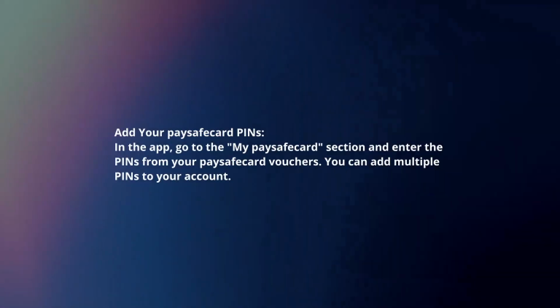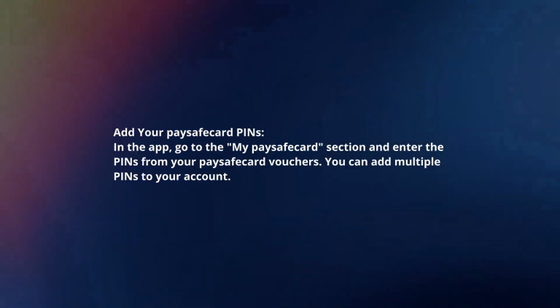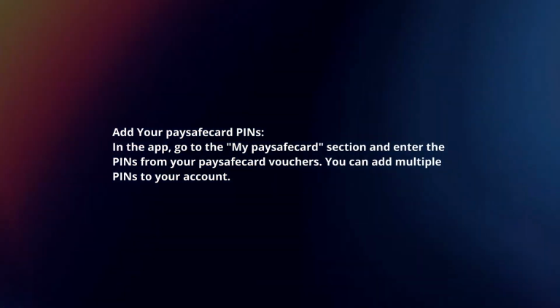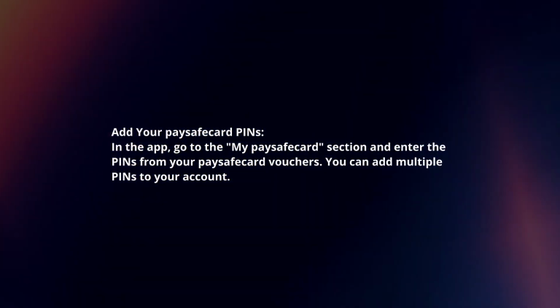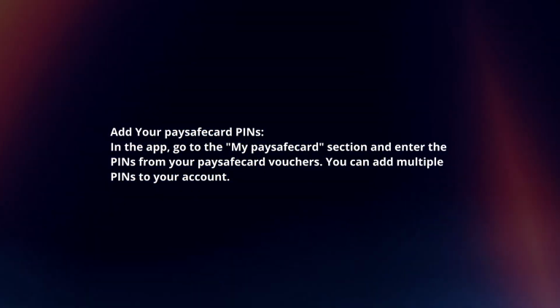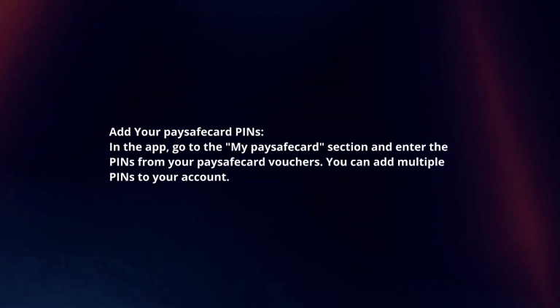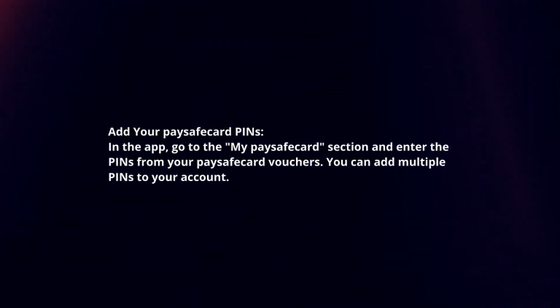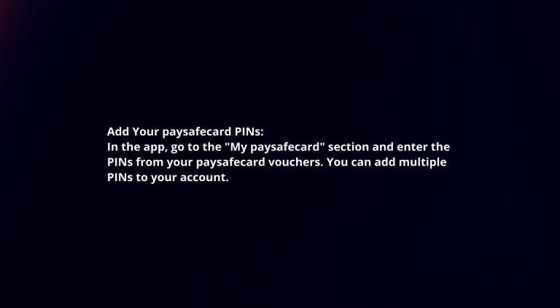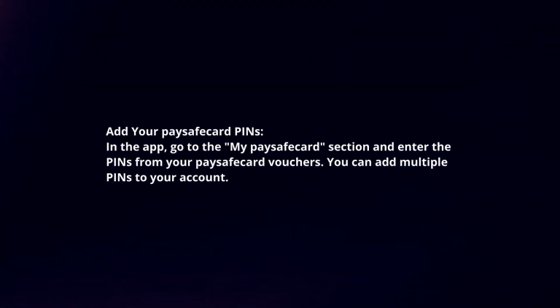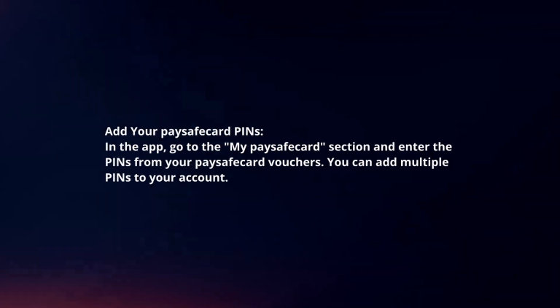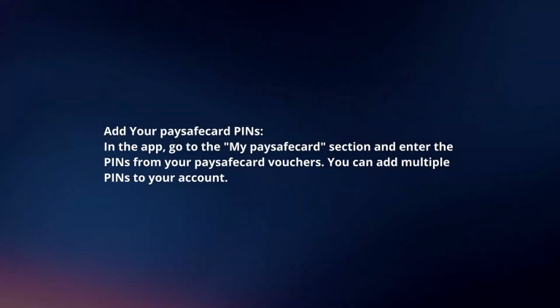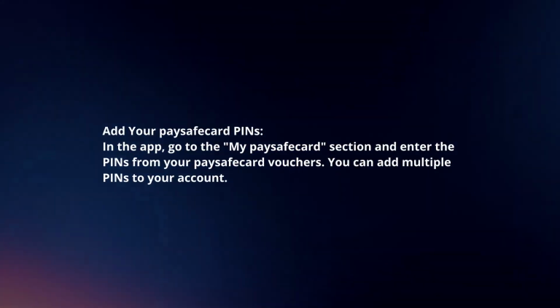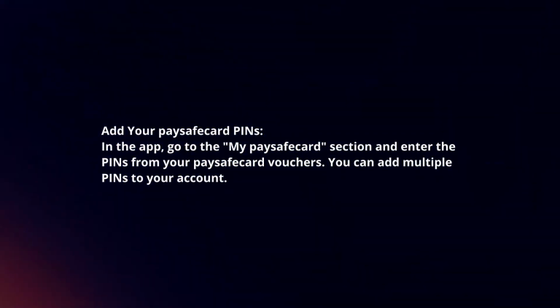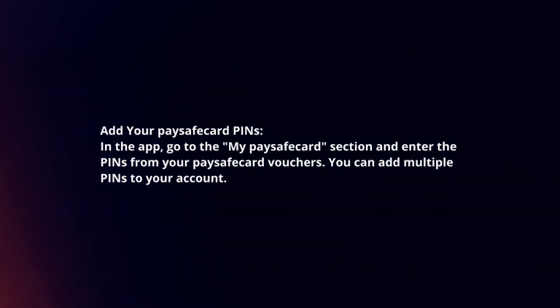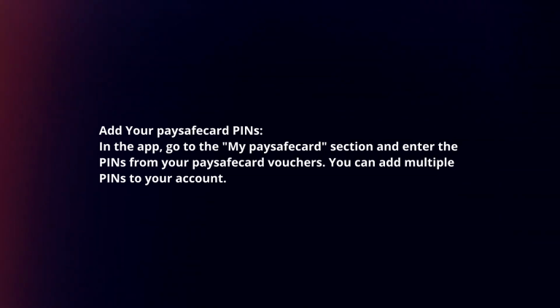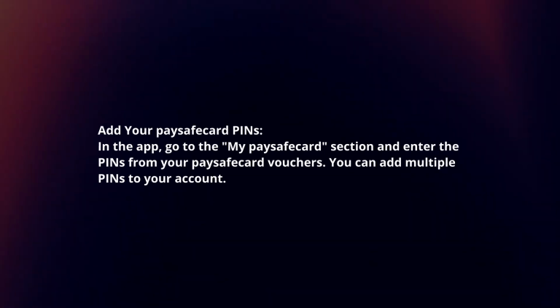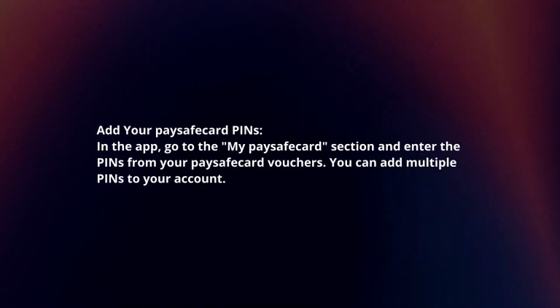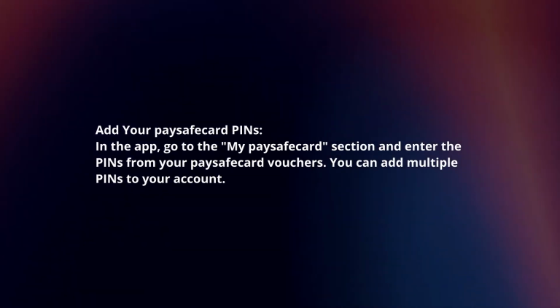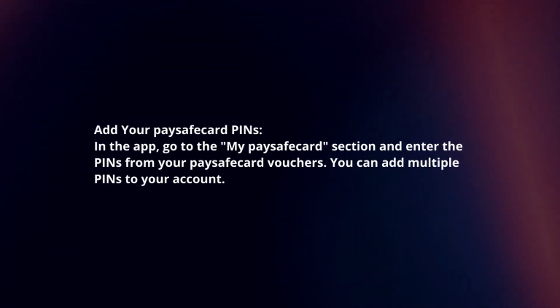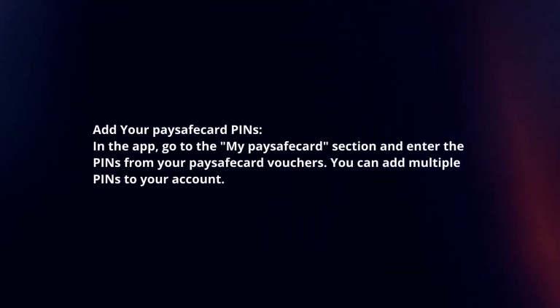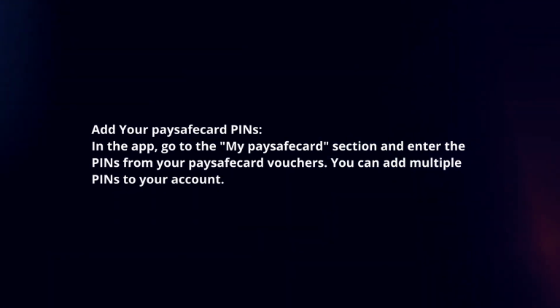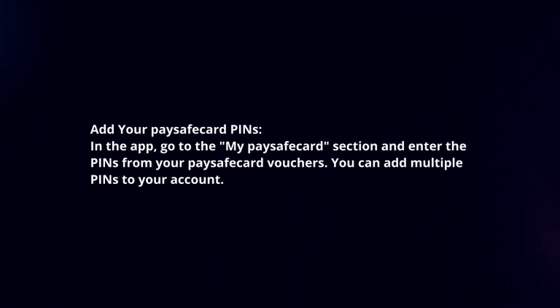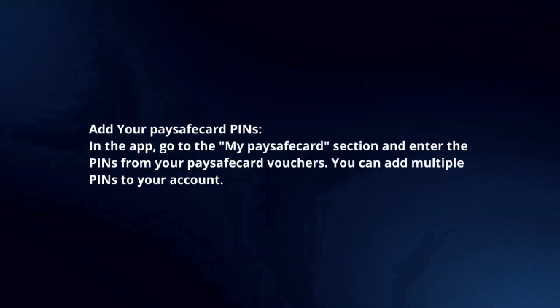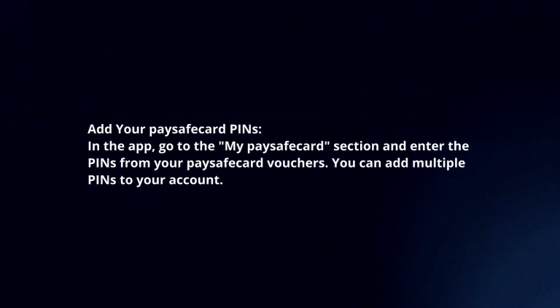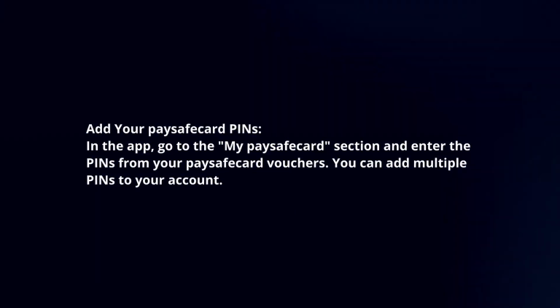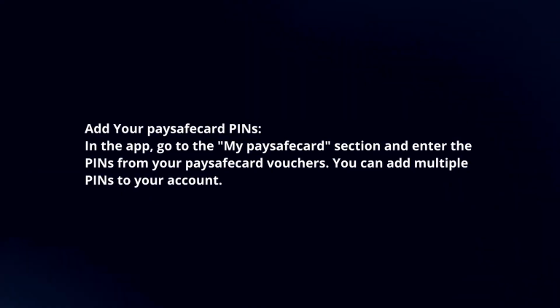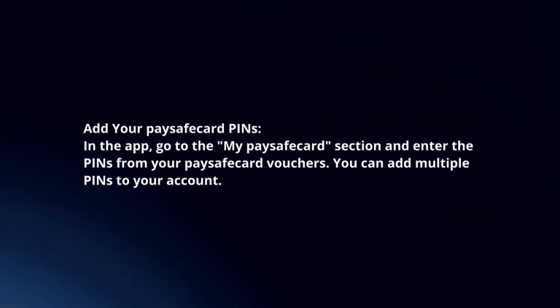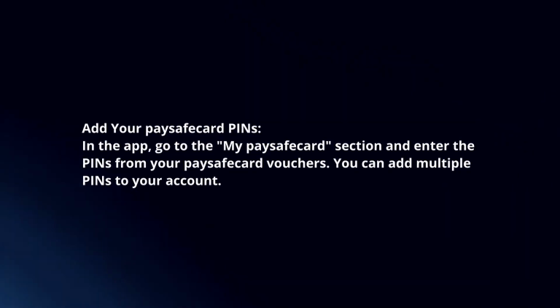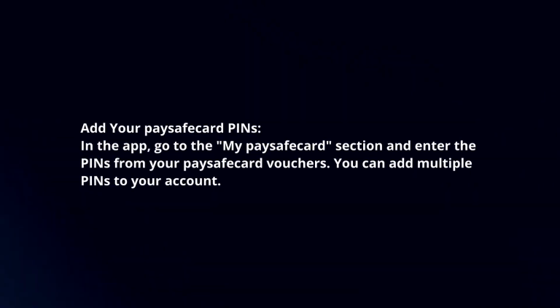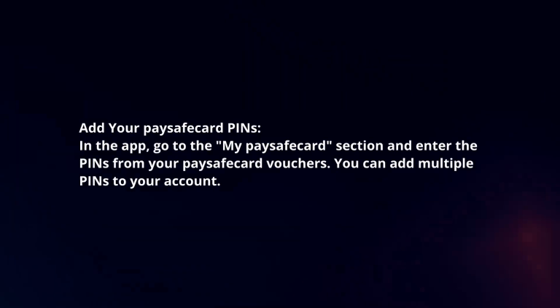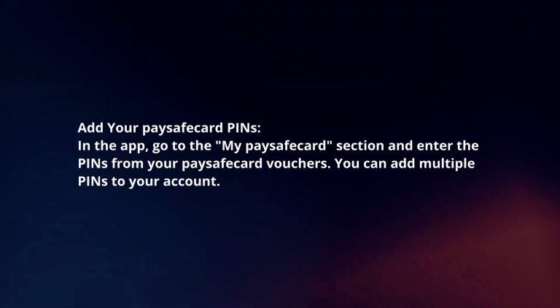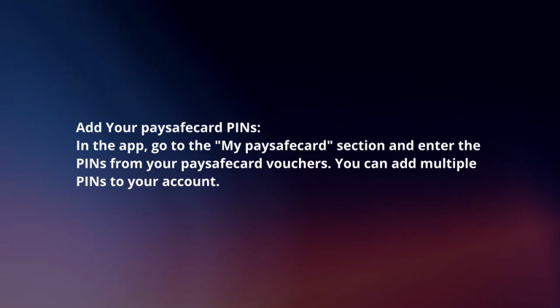Add your PaySafeCard PINs. In the app, go to the My PaySafeCard section and enter the PINs from your PaySafeCard vouchers. You can add multiple PINs to your account.